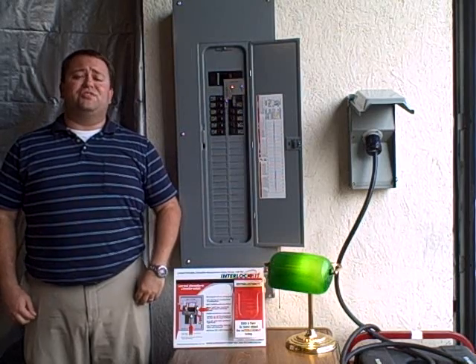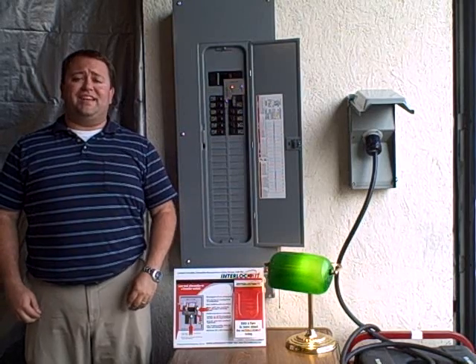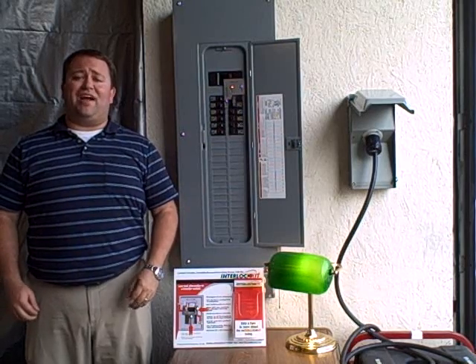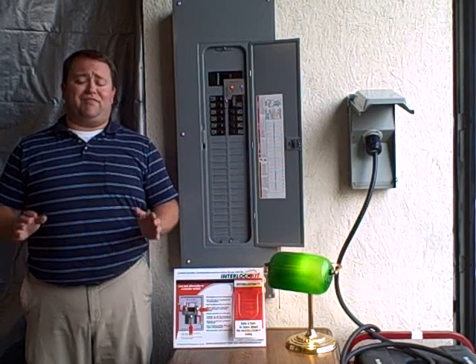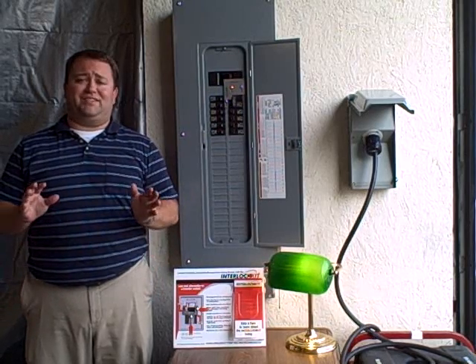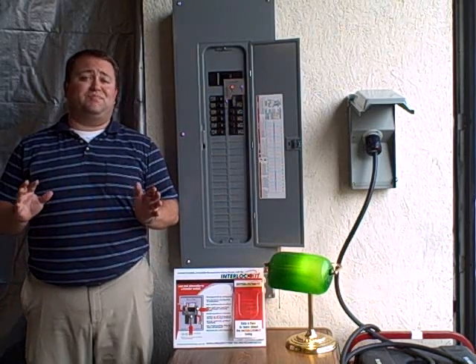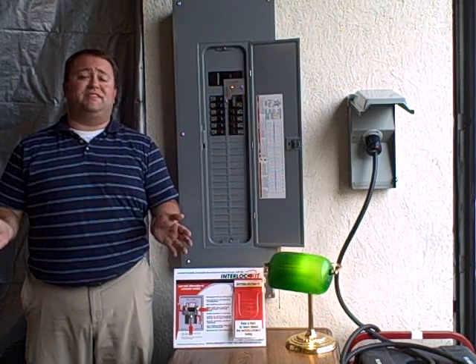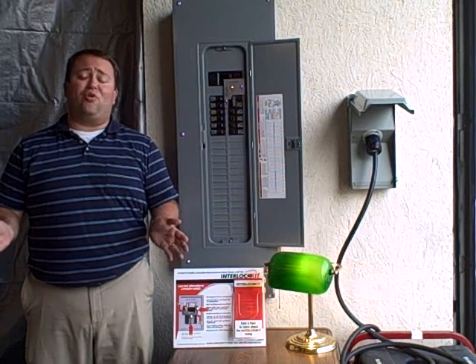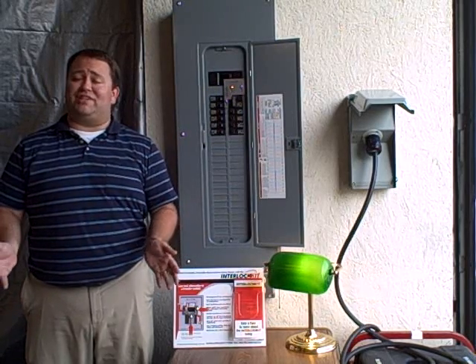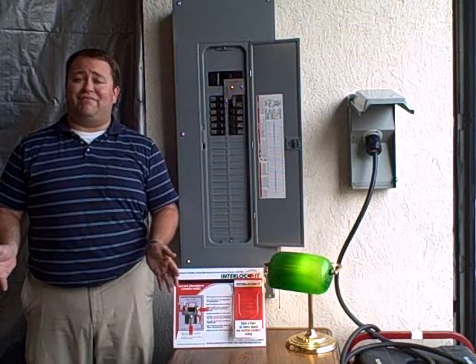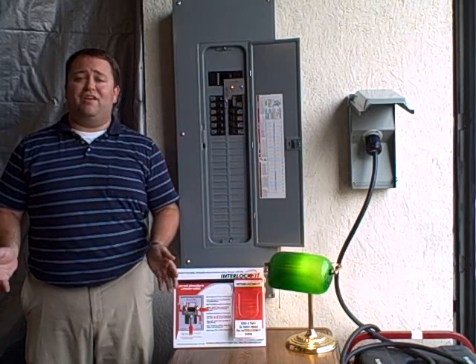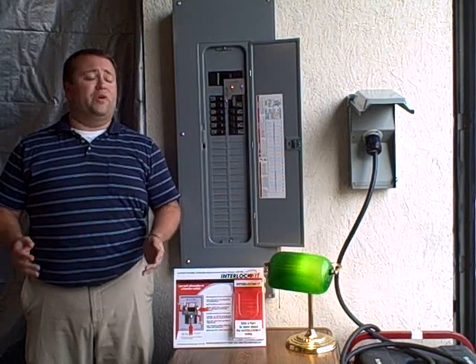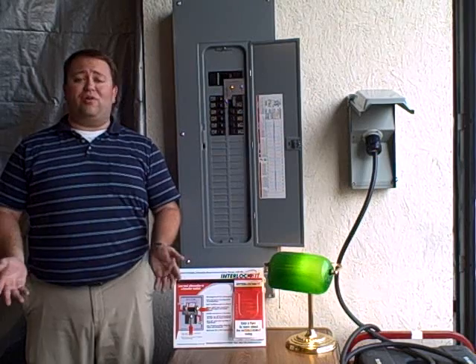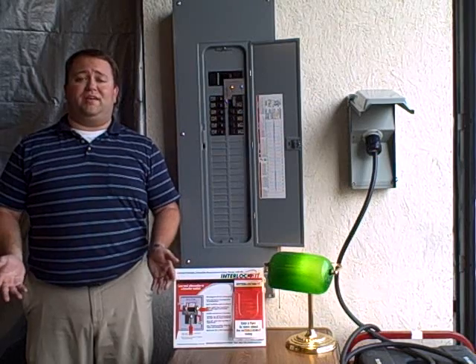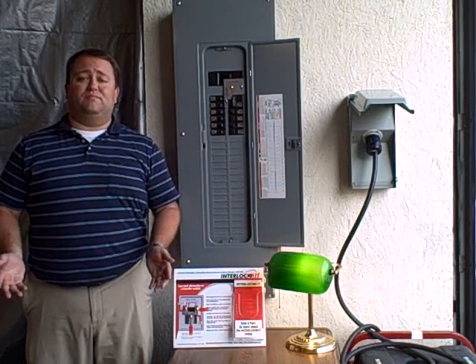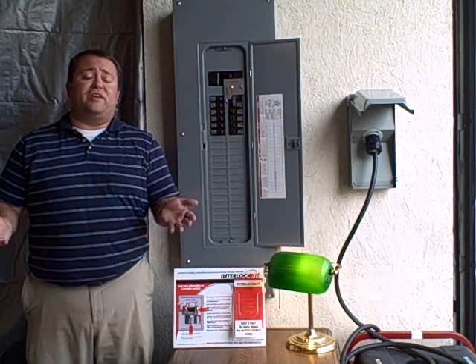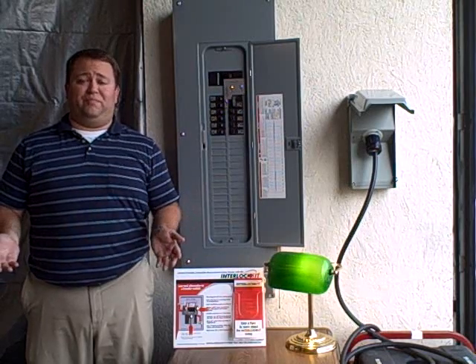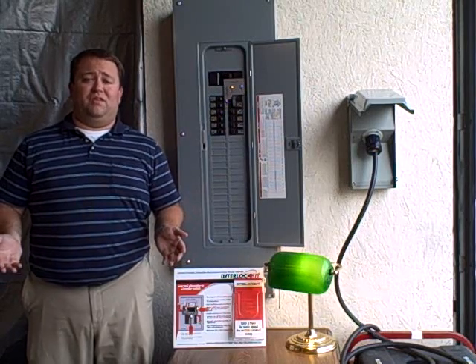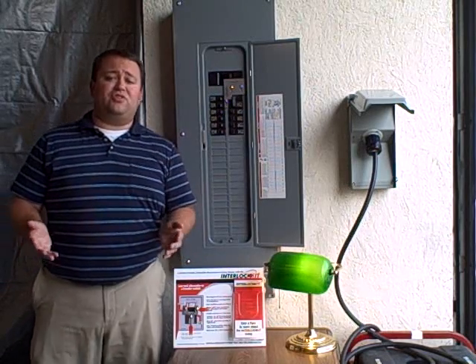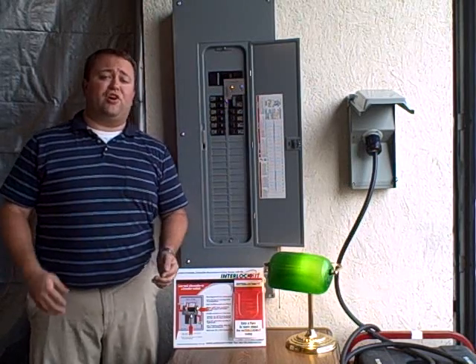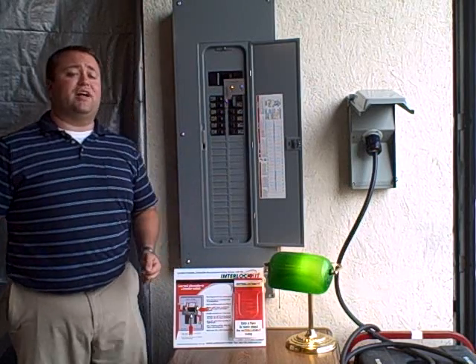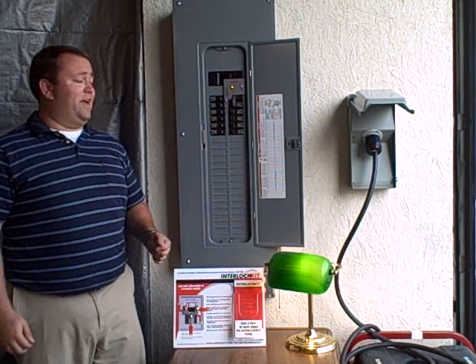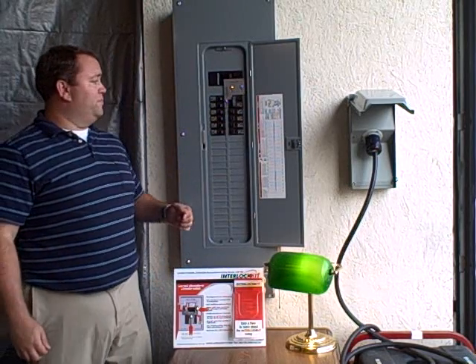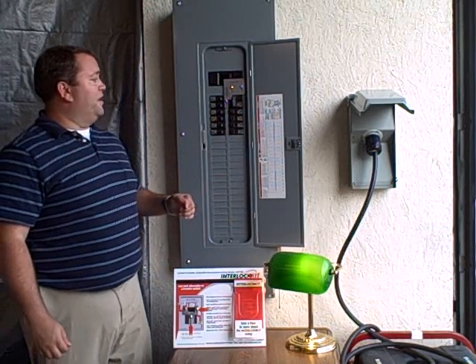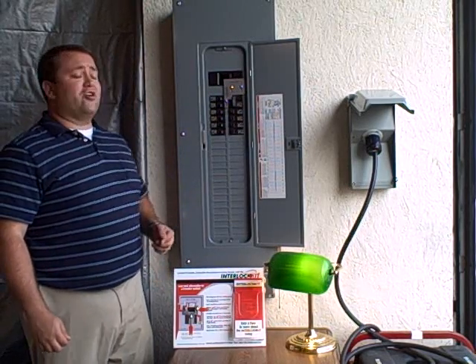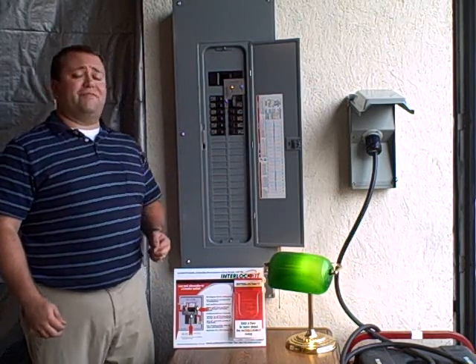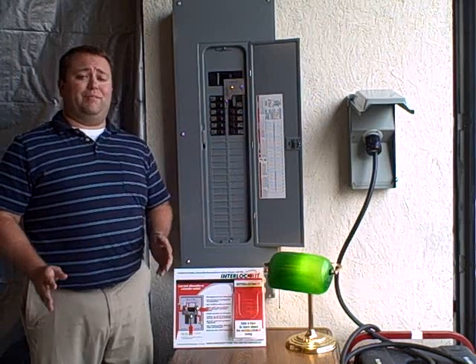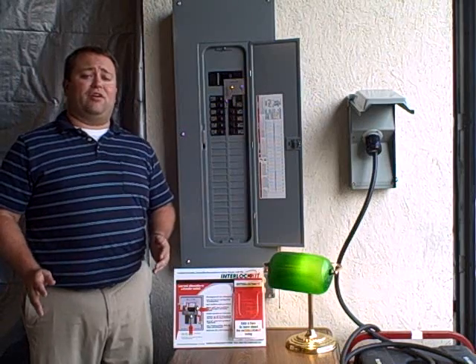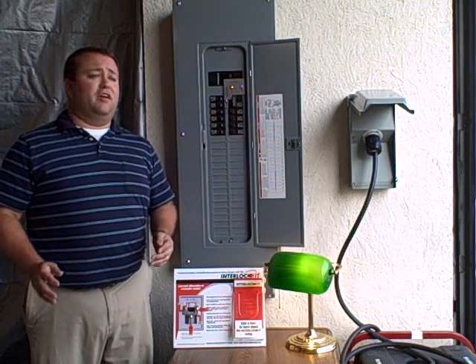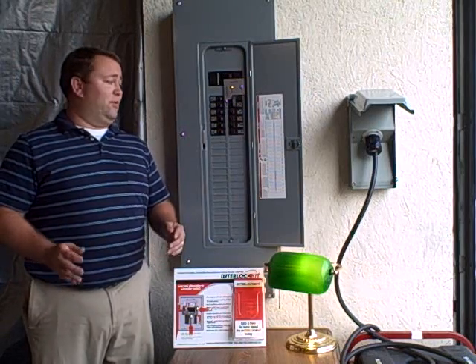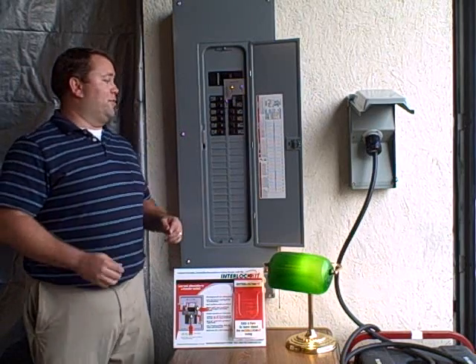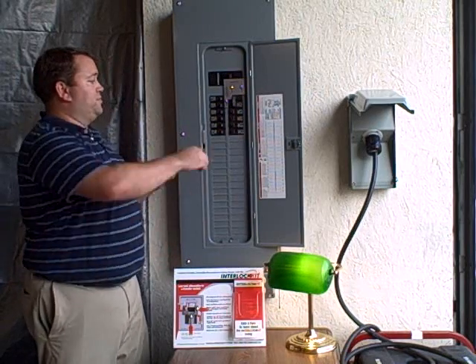So, you're sitting in your house having a nice dinner or watching TV when your power goes out. So, what do you do? First, you're going to go to your electrical panel. You're going to turn off your main breaker and the rest of your breakers.